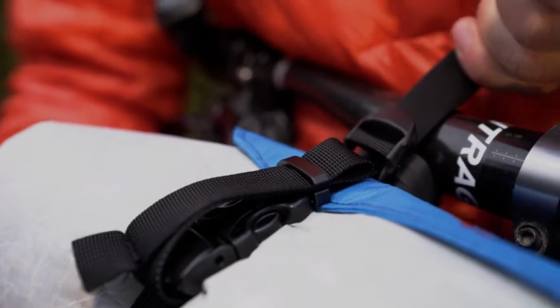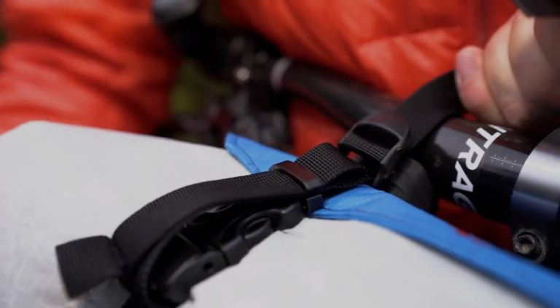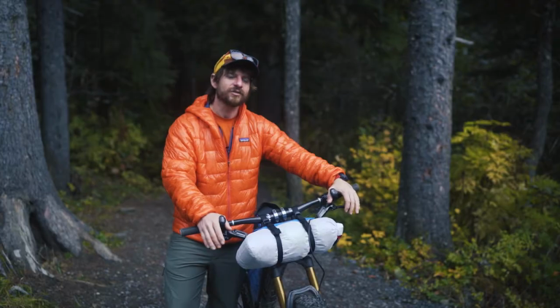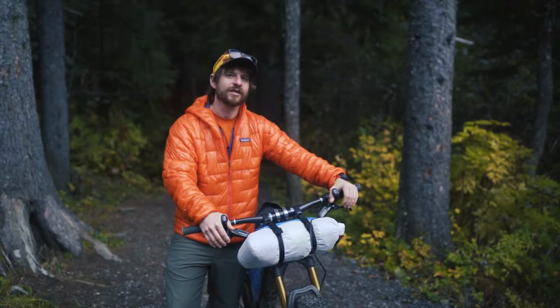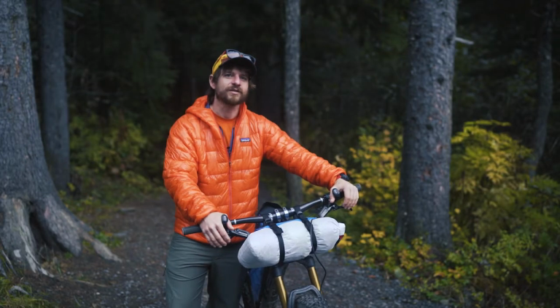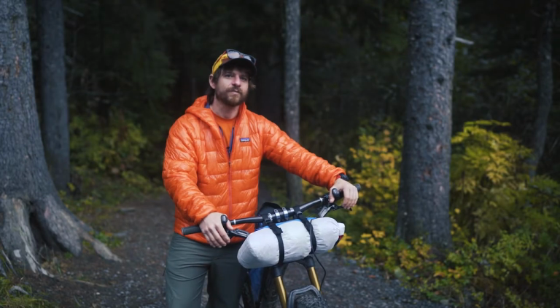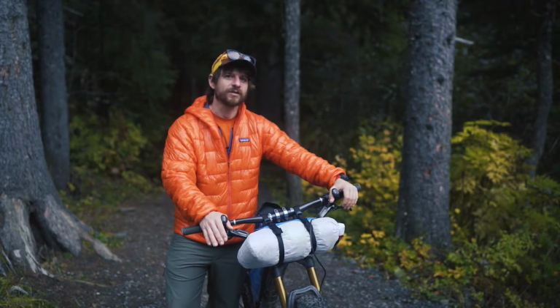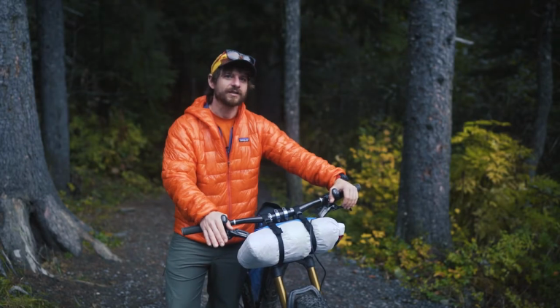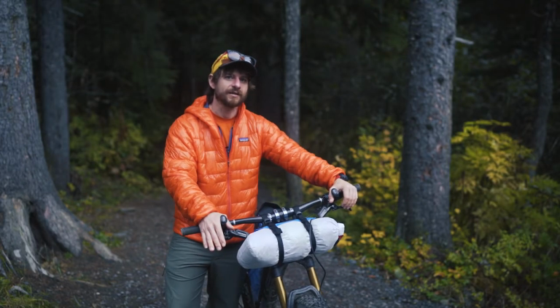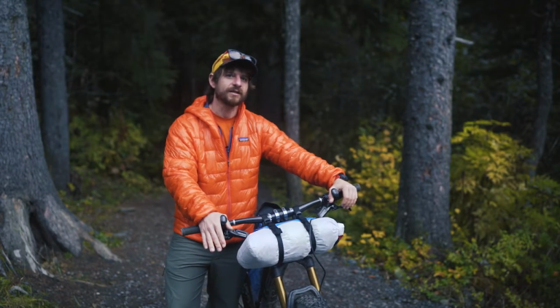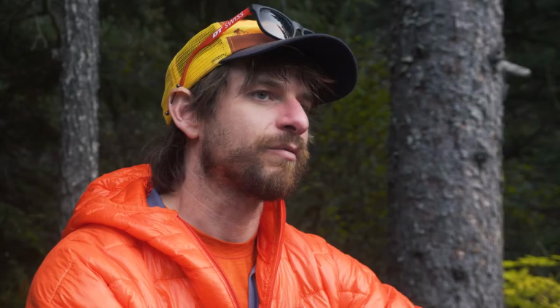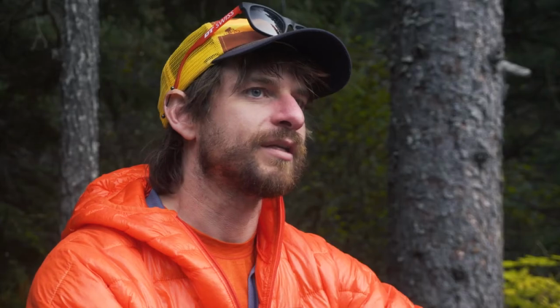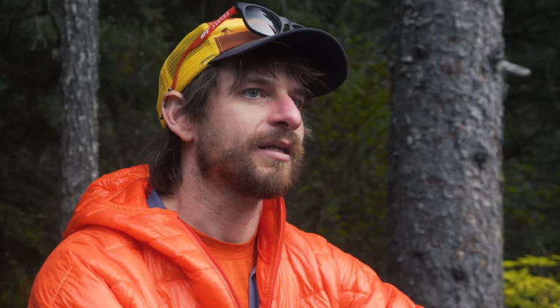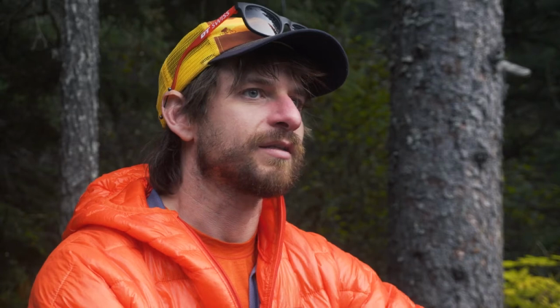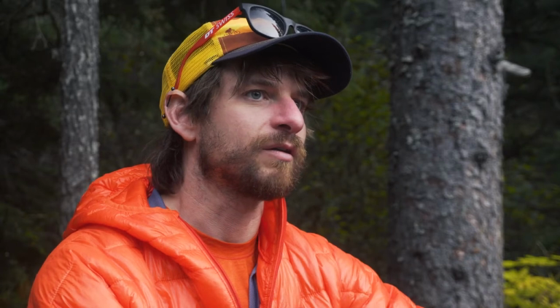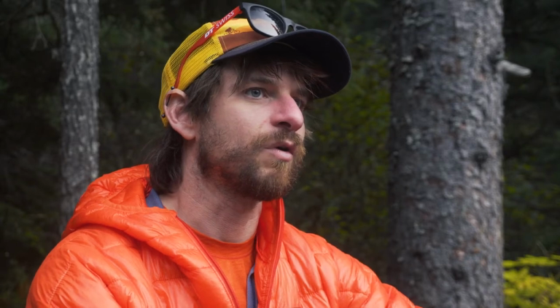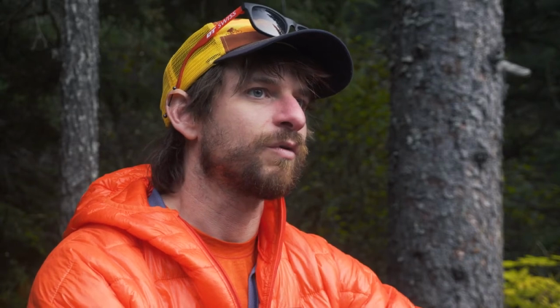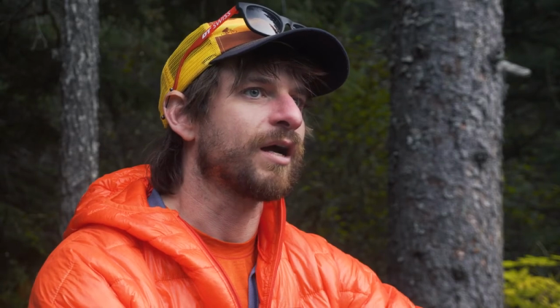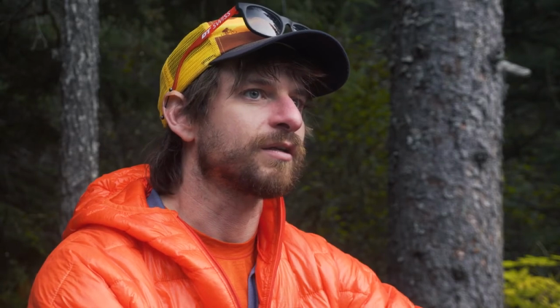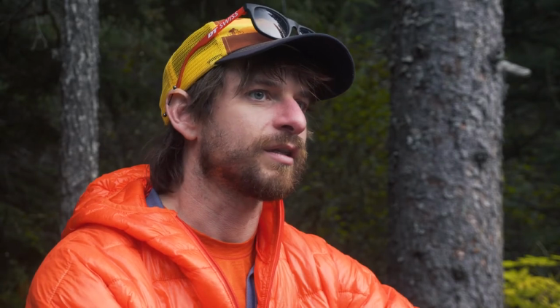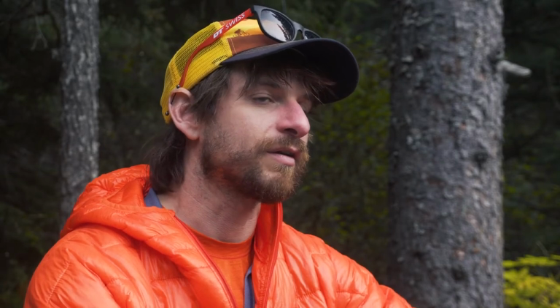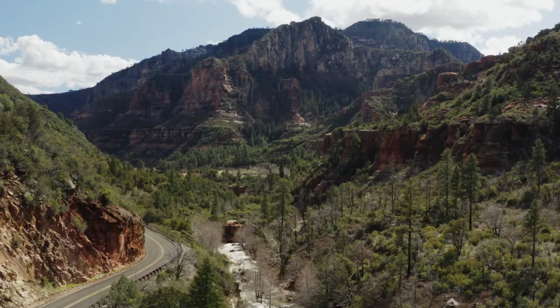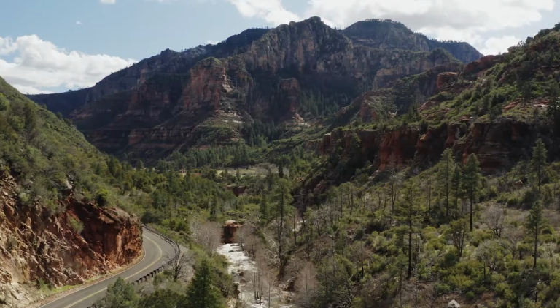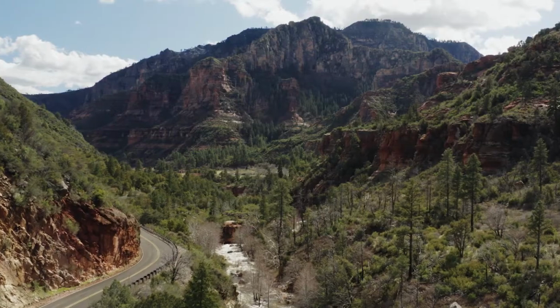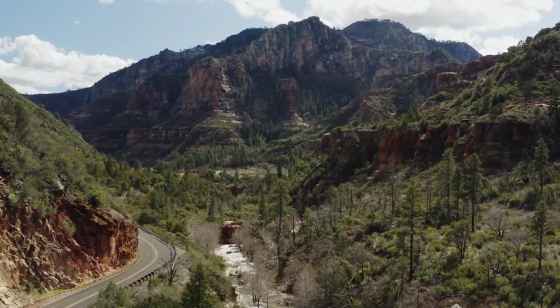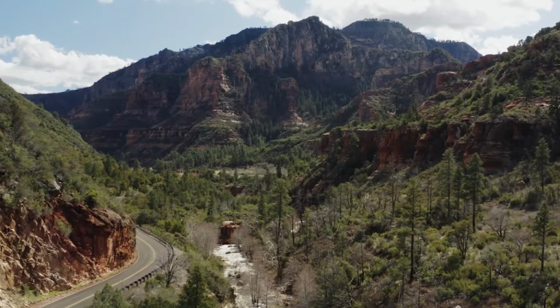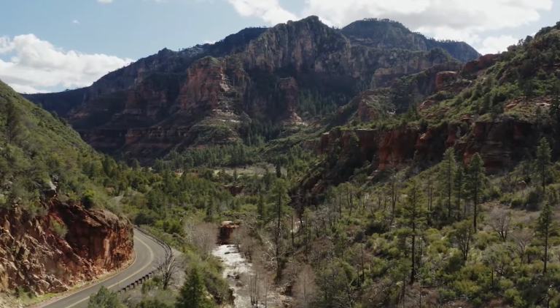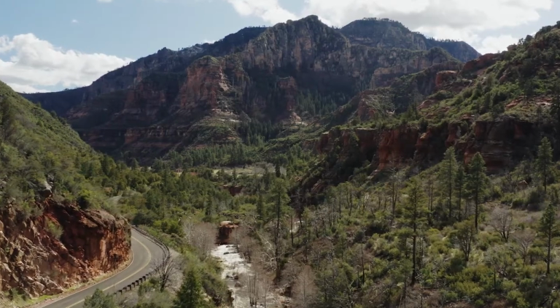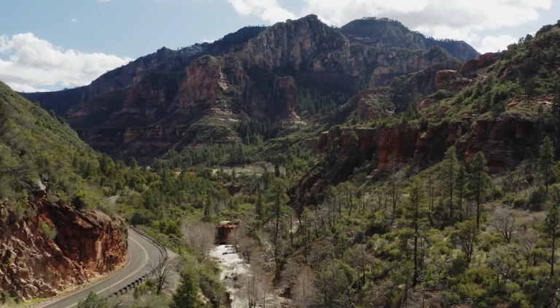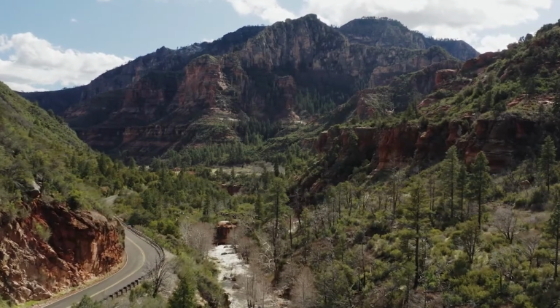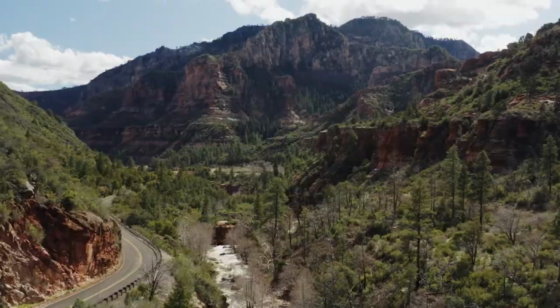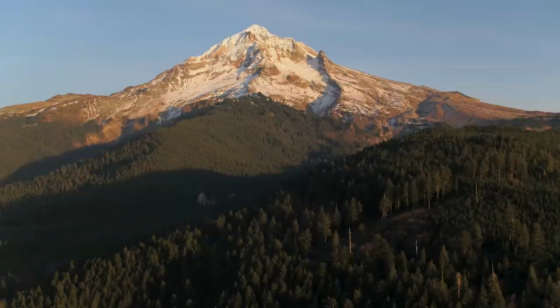Over the last two years I've personally tested and redesigned this on multiple rides including the Arizona 750 bike race and the Oregon timber trail.